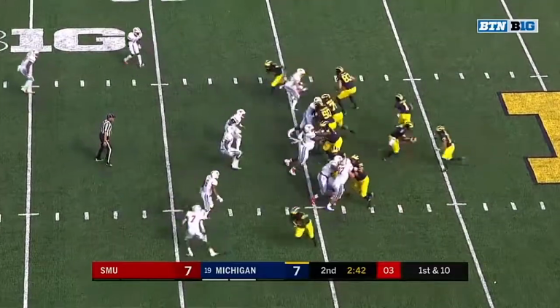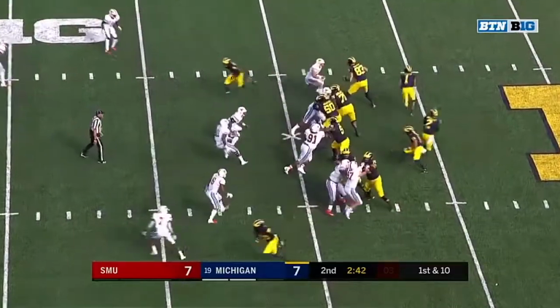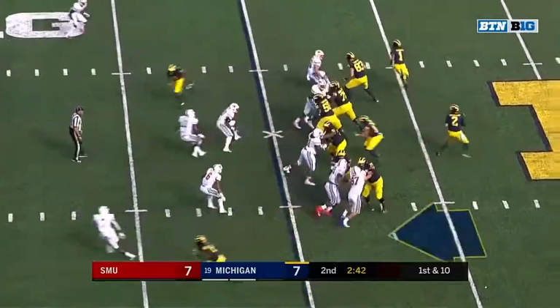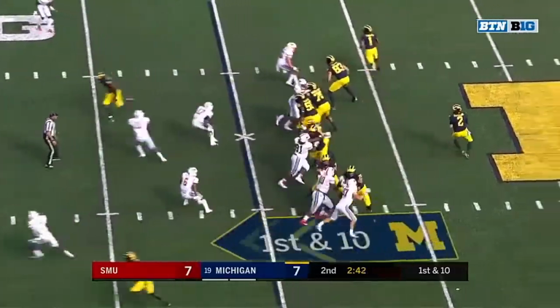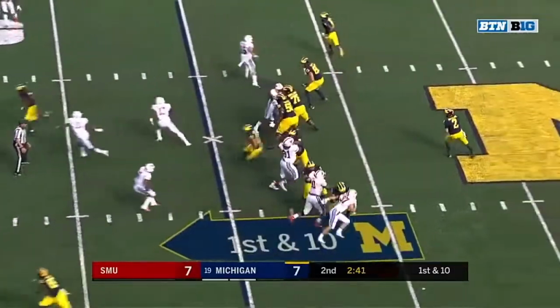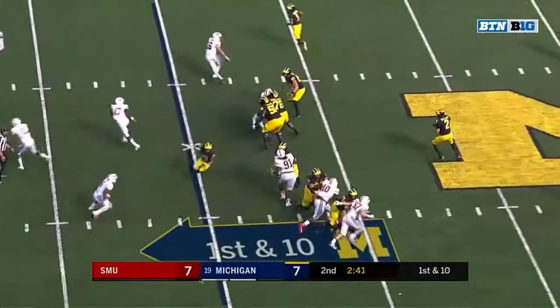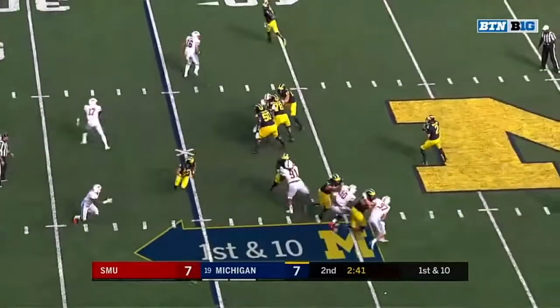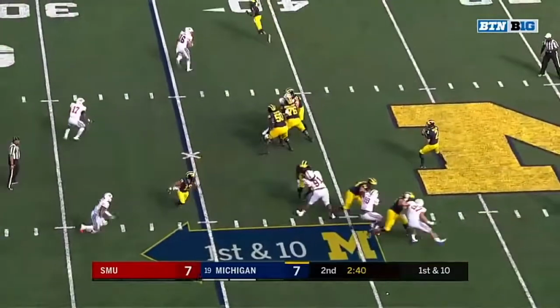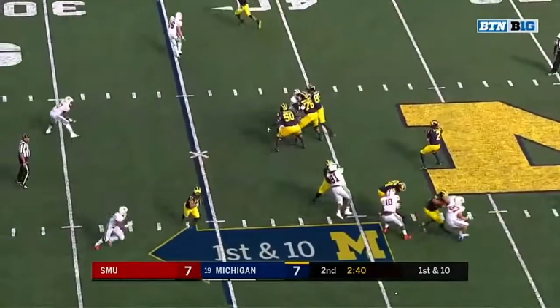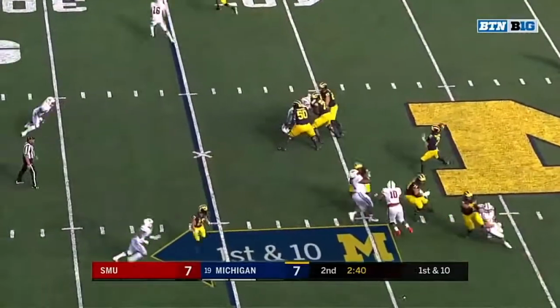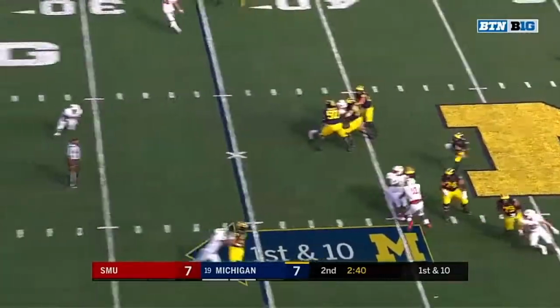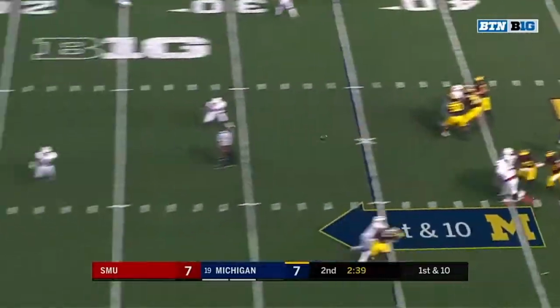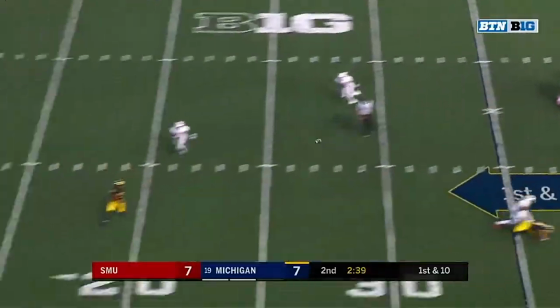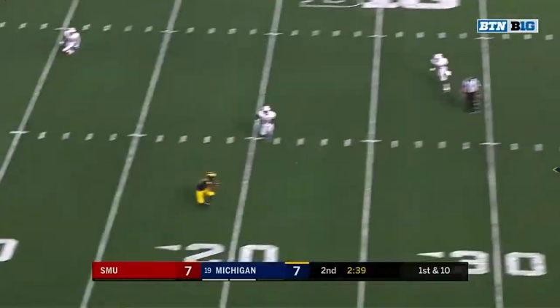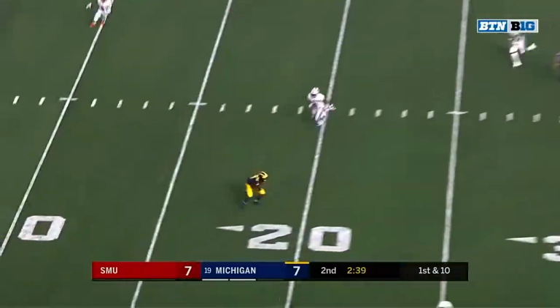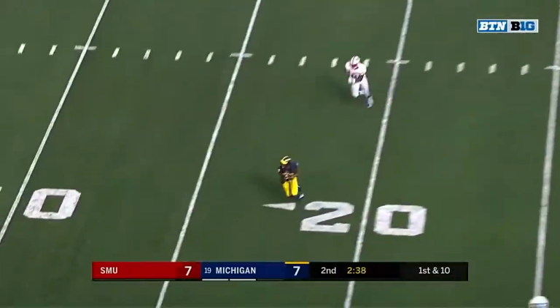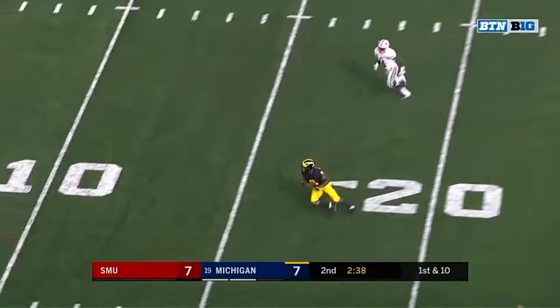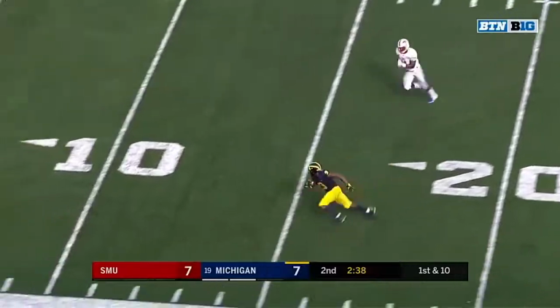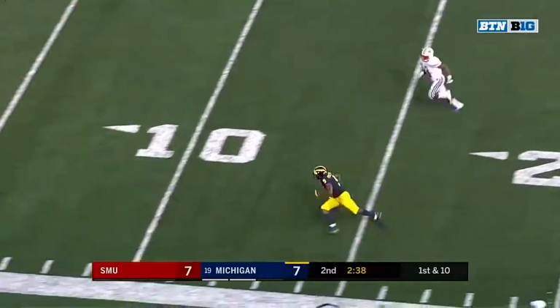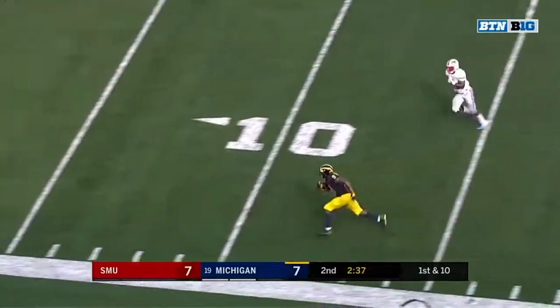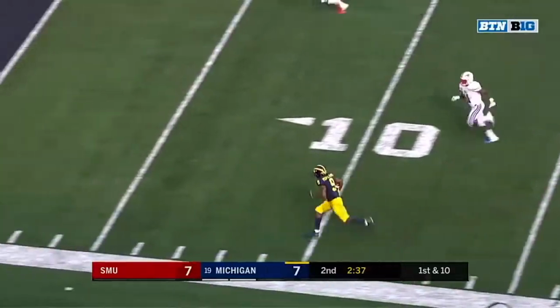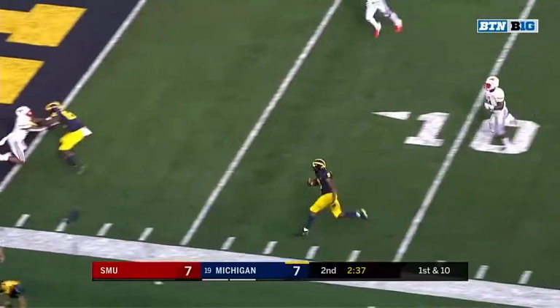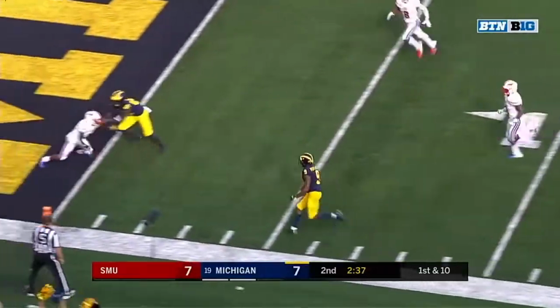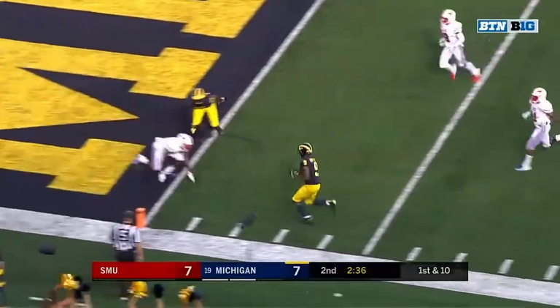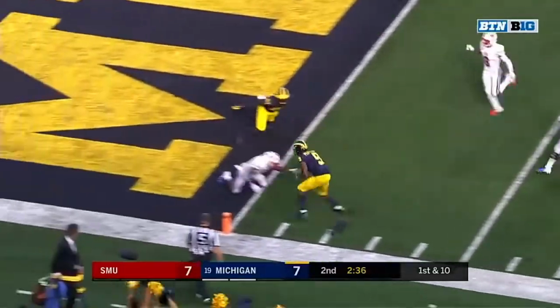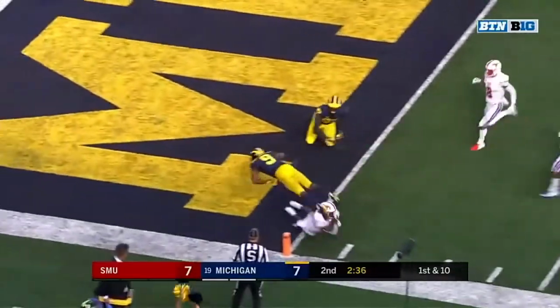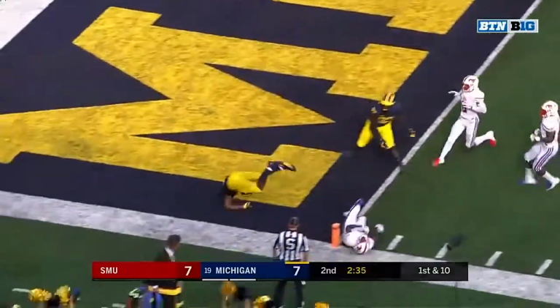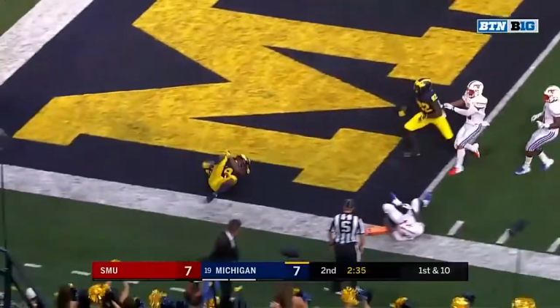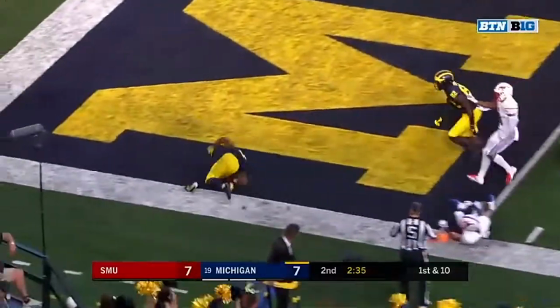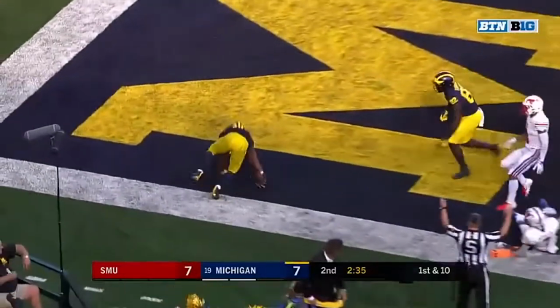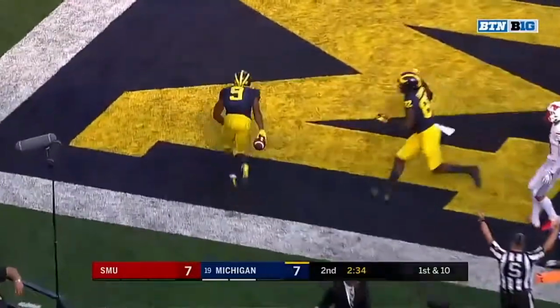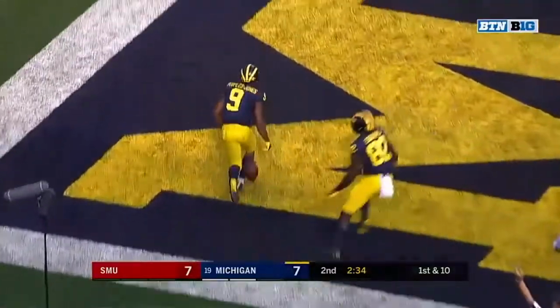They fake it to Thomas. Good protection. Patterson over the middle — he's got Peoples Jones! And Peoples Jones dives for six!